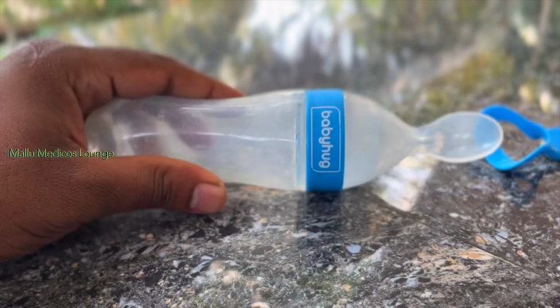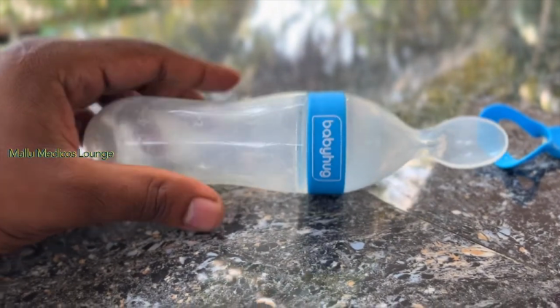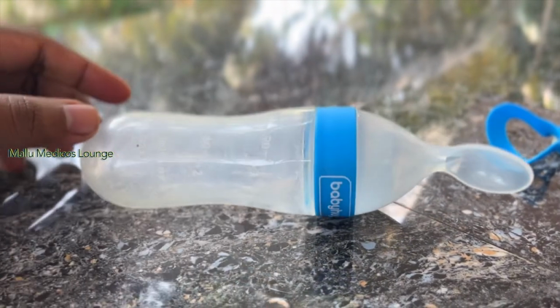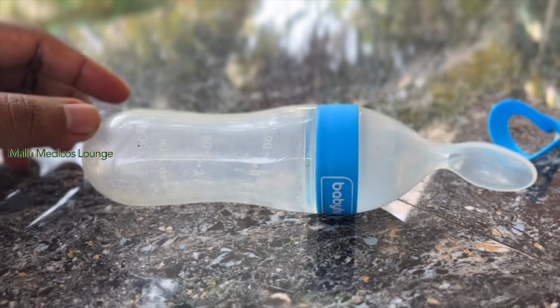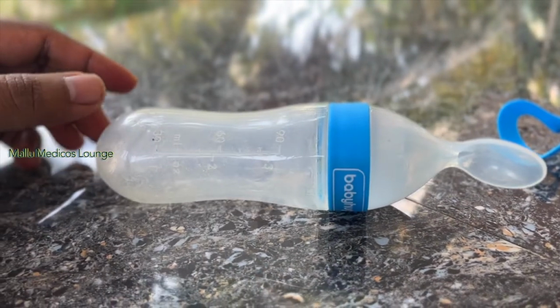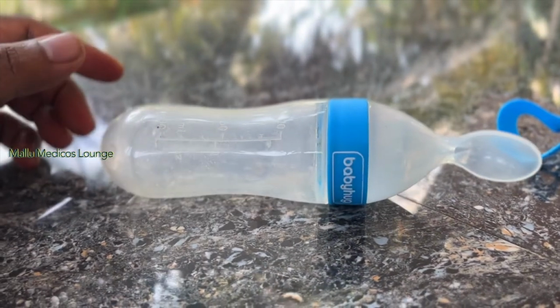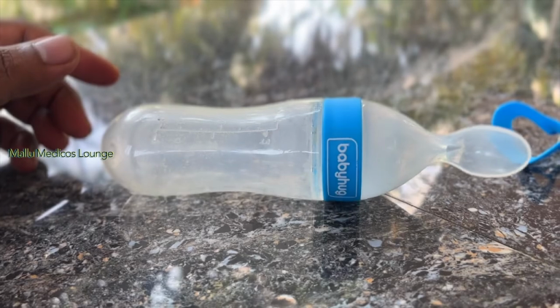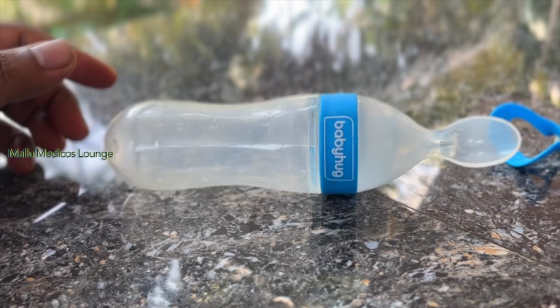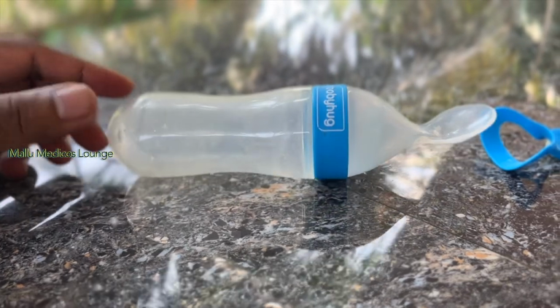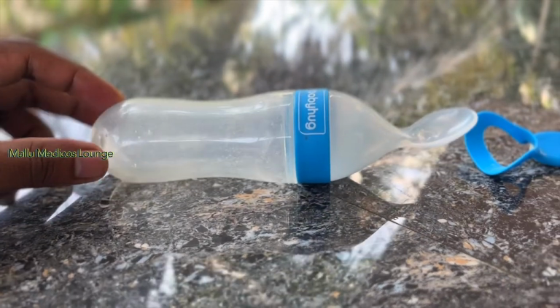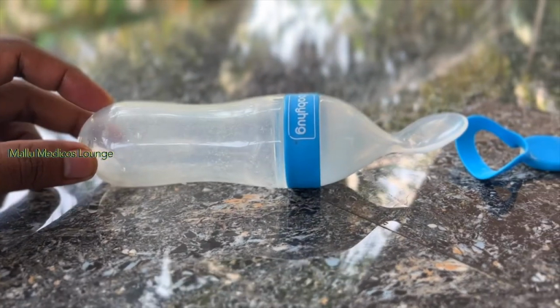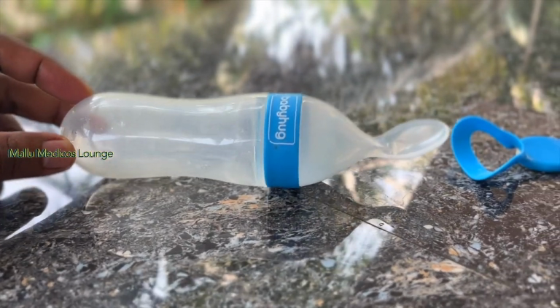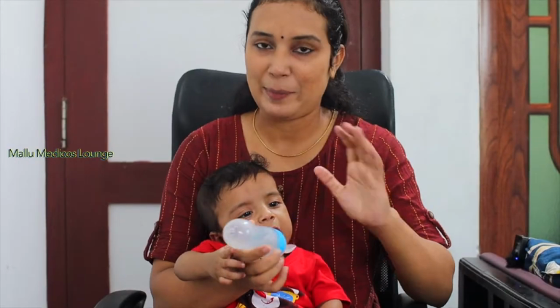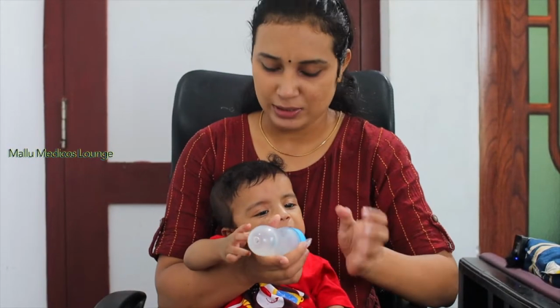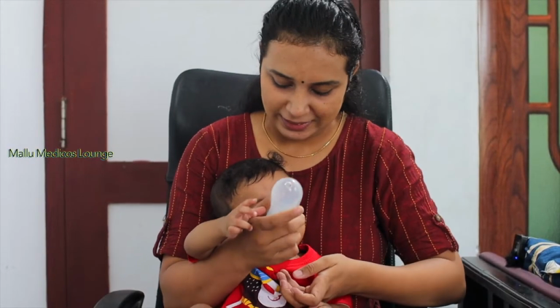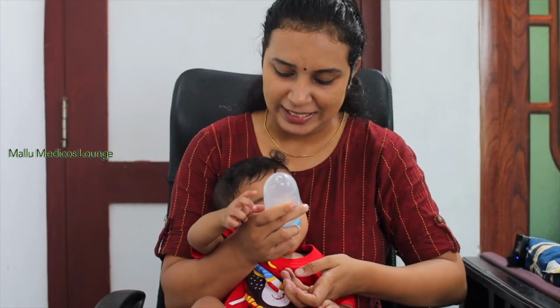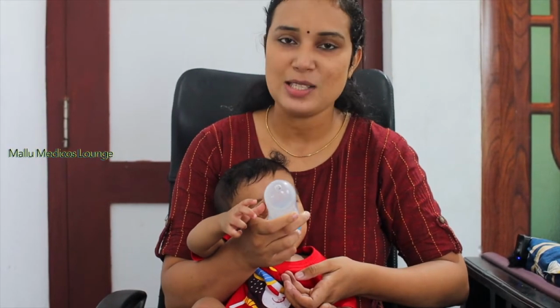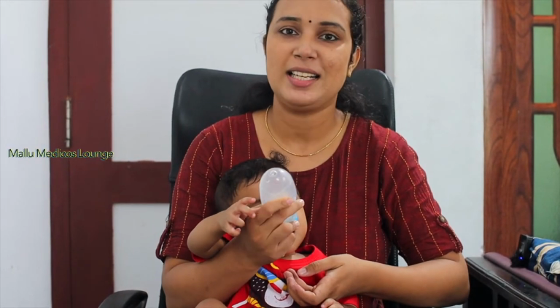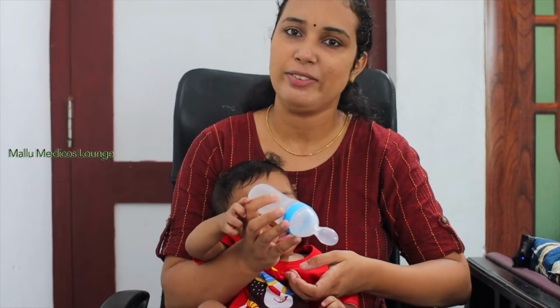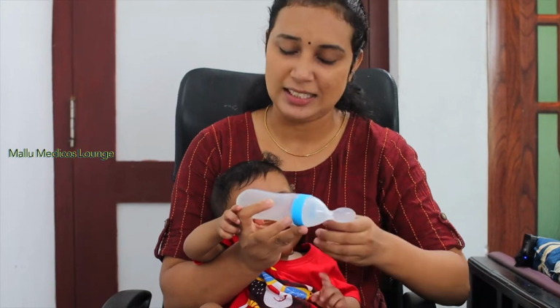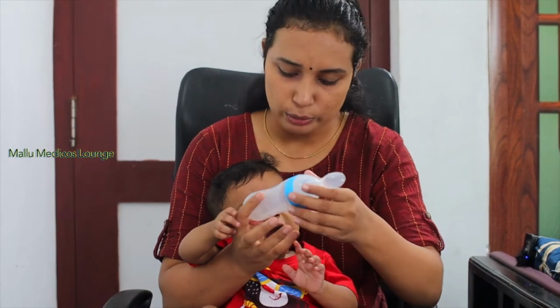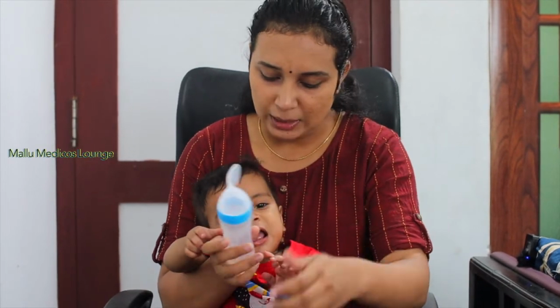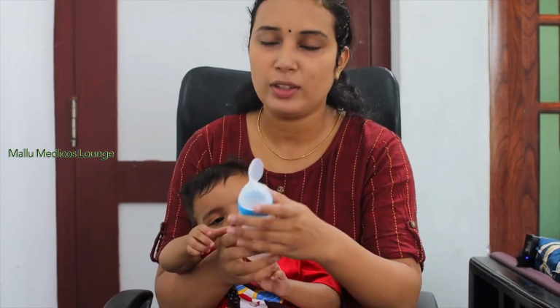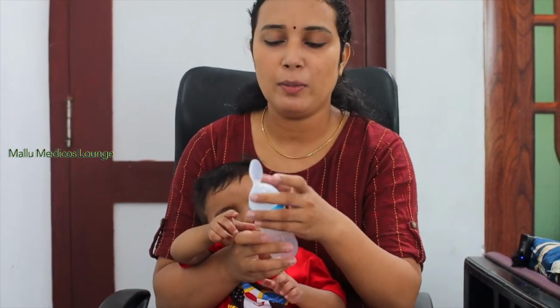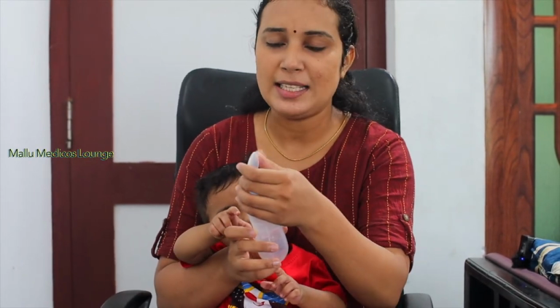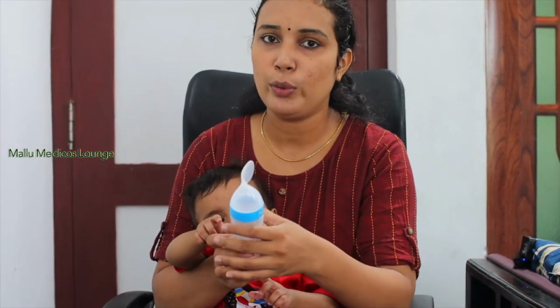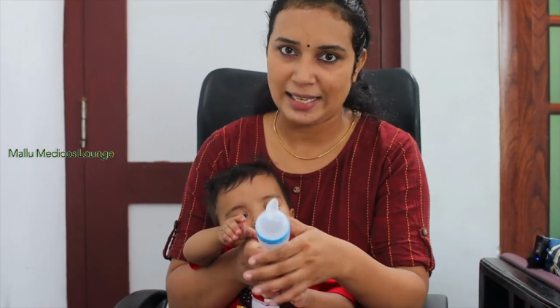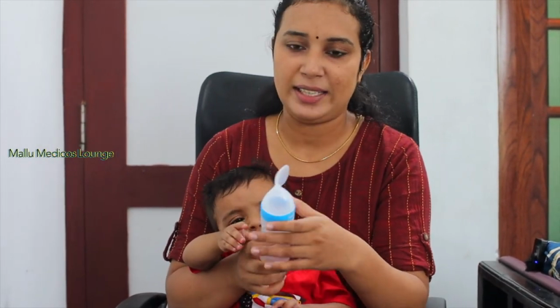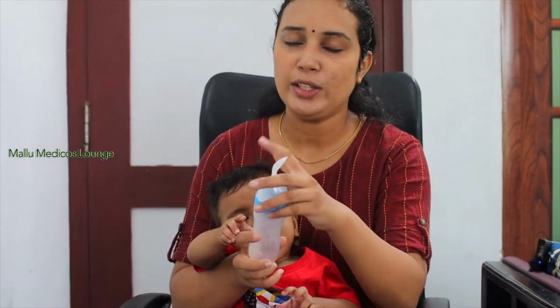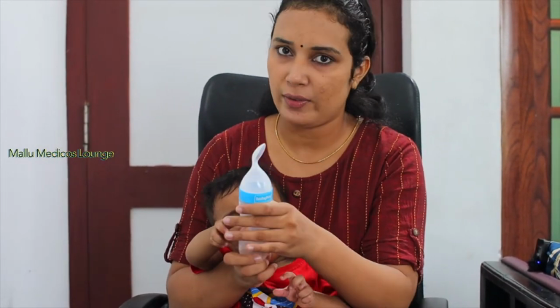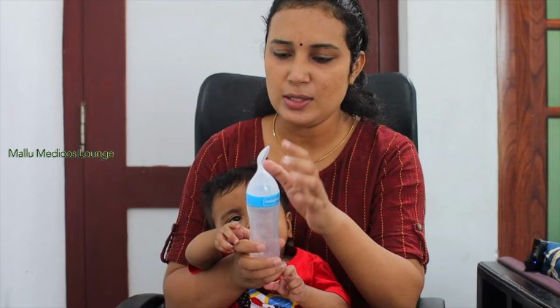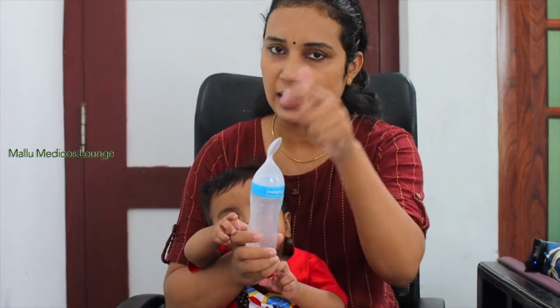We will open it. Fill it in the mouth. If the baby is comfortable, we will squeeze it in the mouth. Add a little bit. For the first time, we will put it in the mouth.